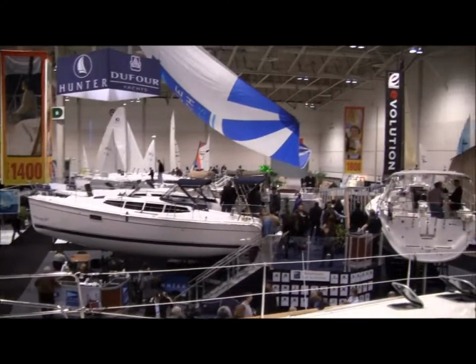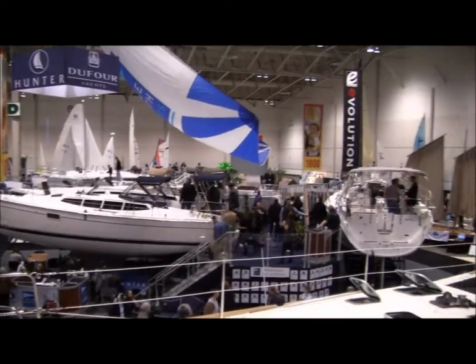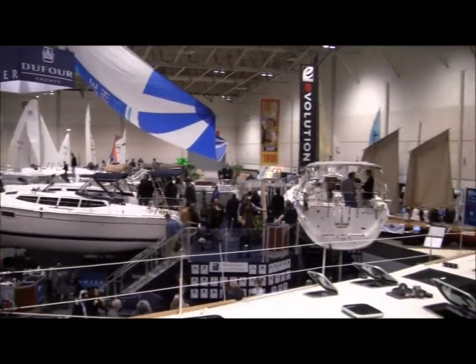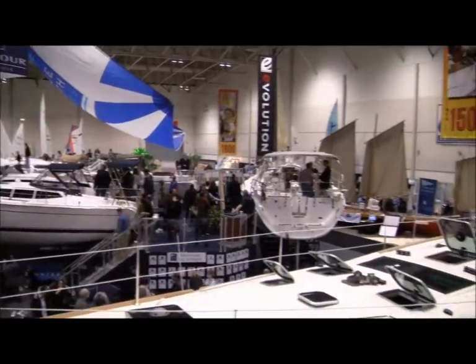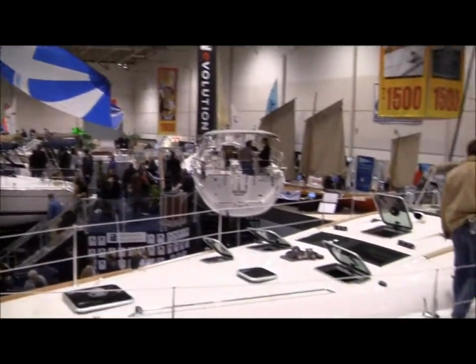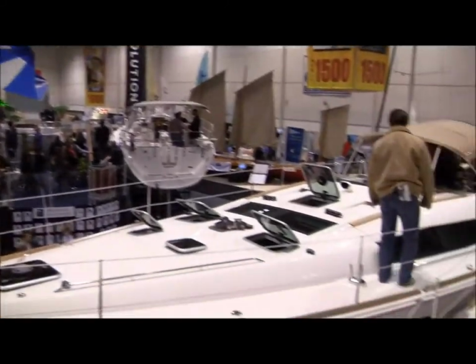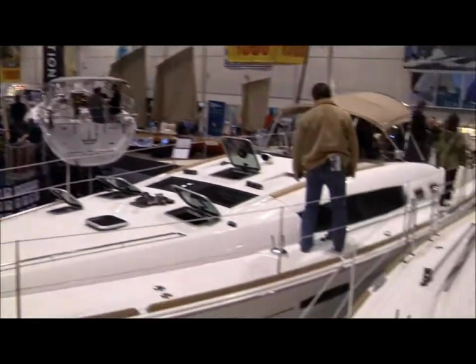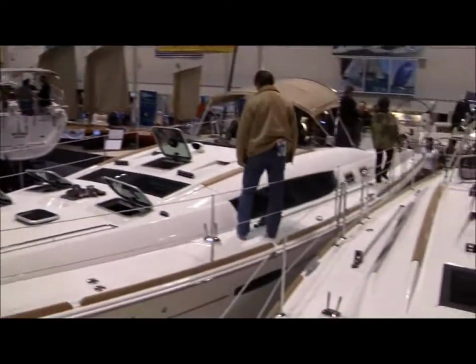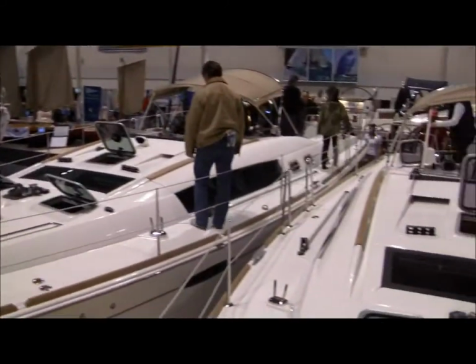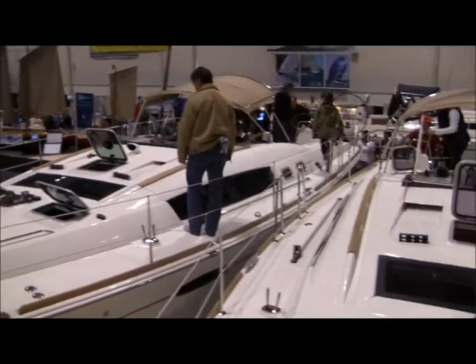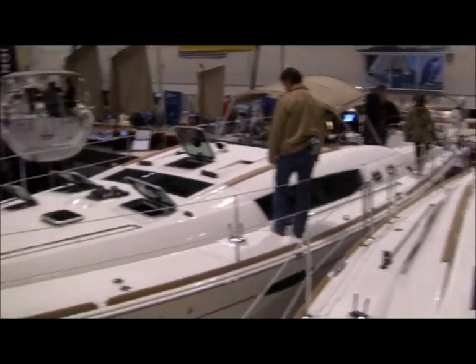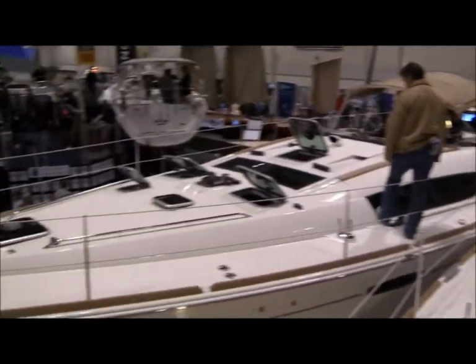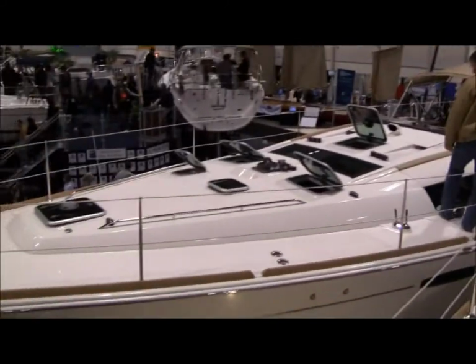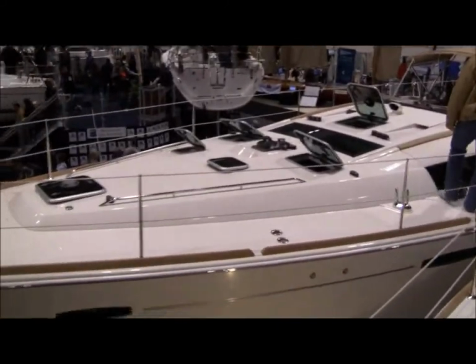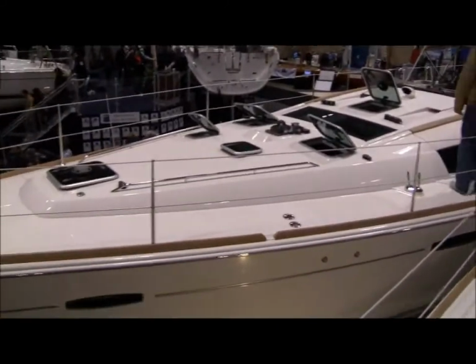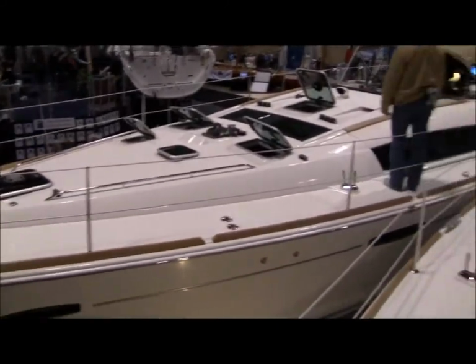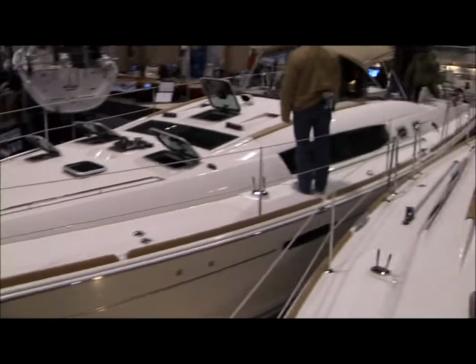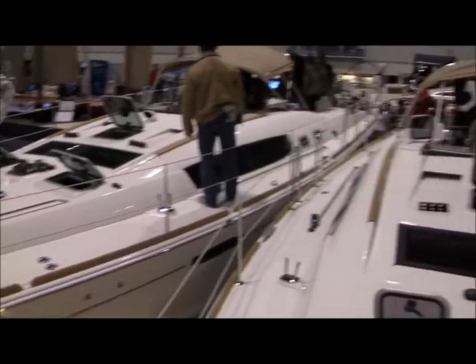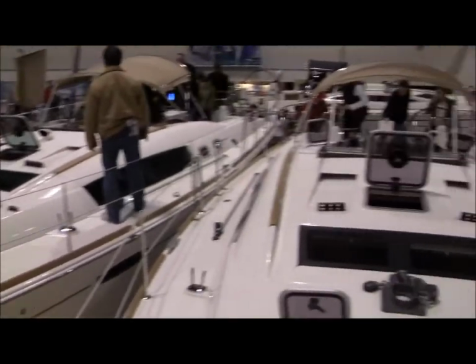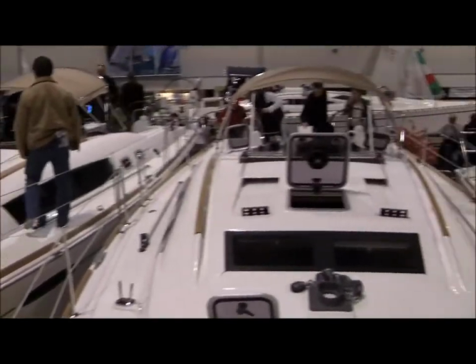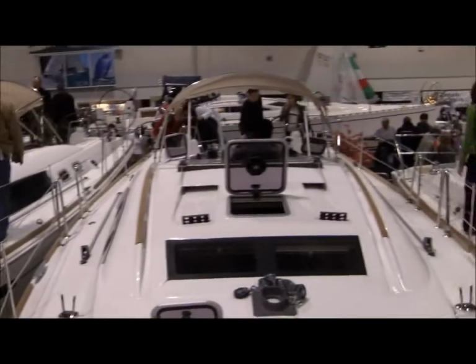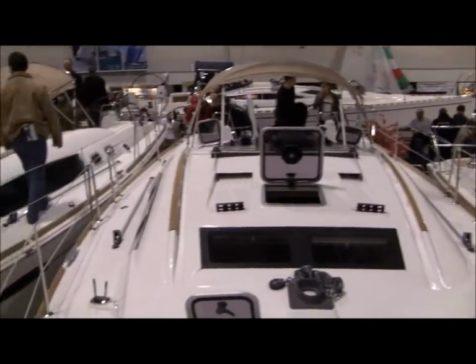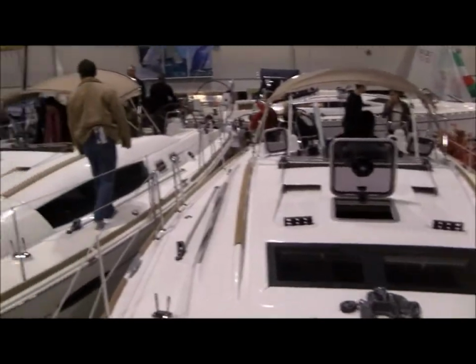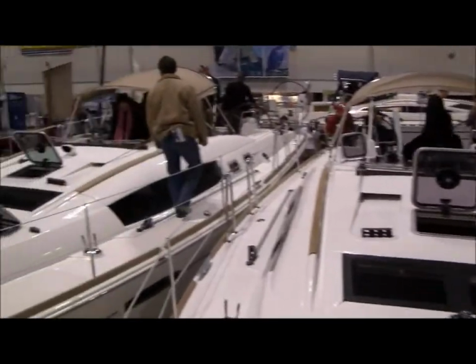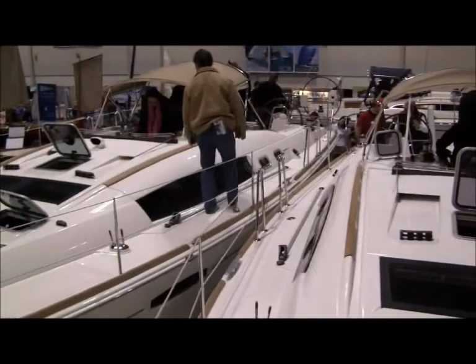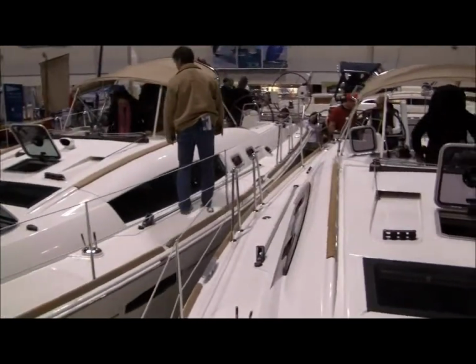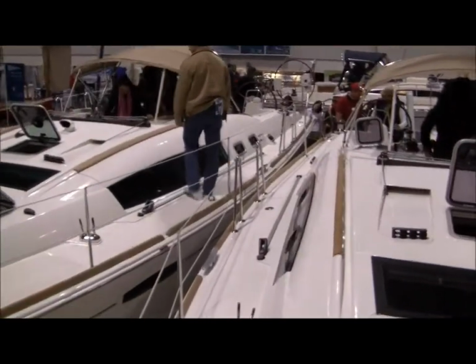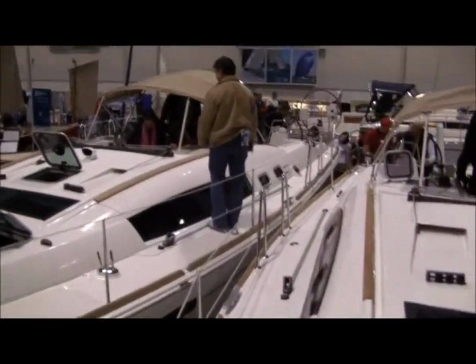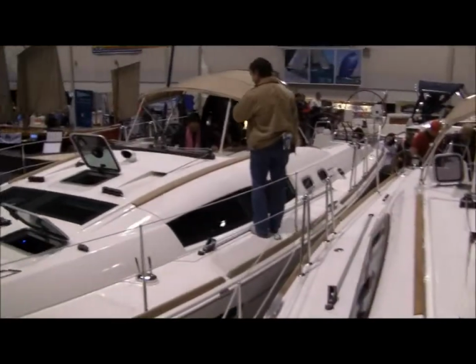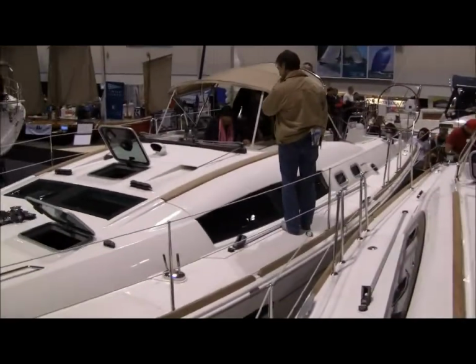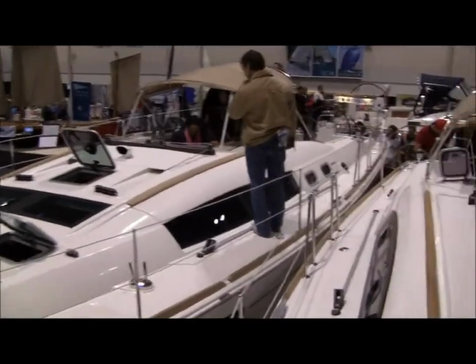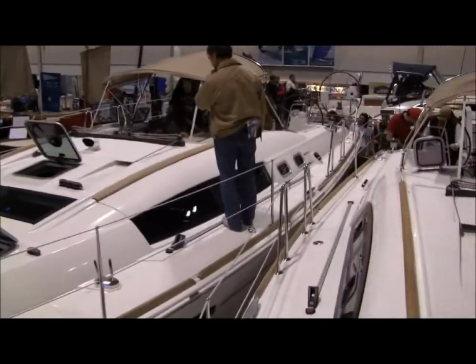We're at the International Boat Show in Toronto. Scott Simmons here, enjoying the day and living the dream.